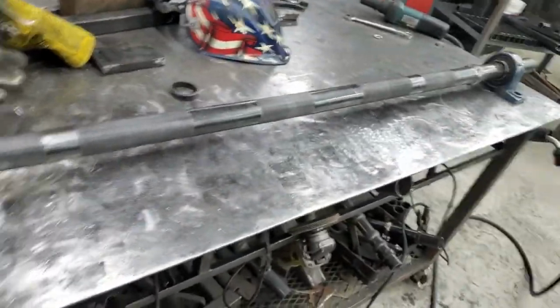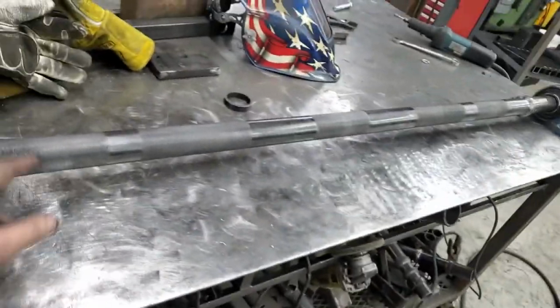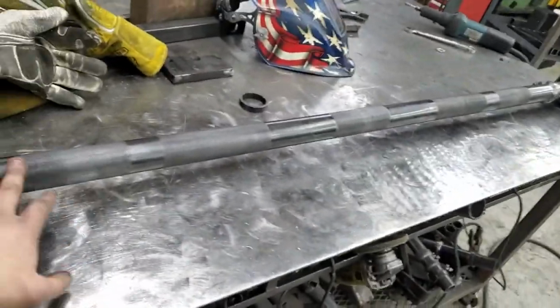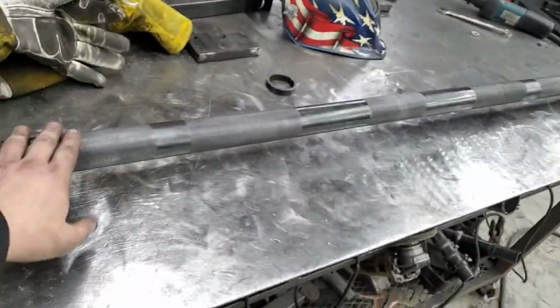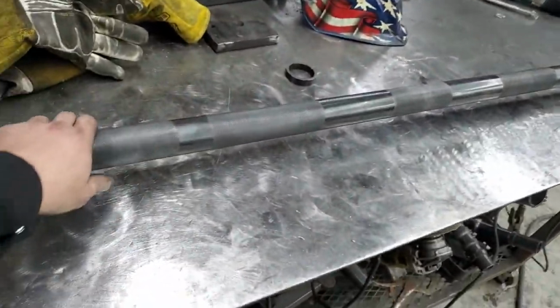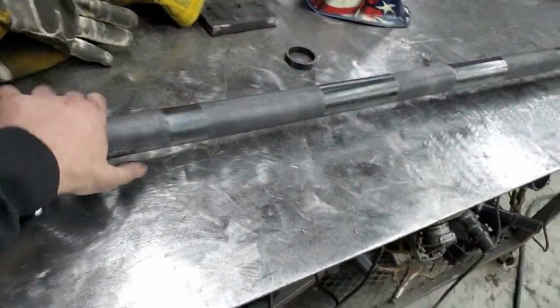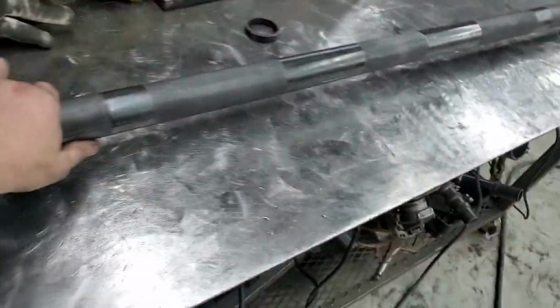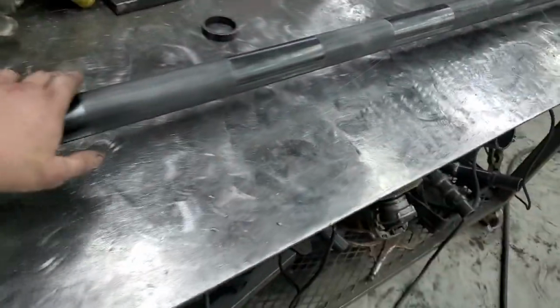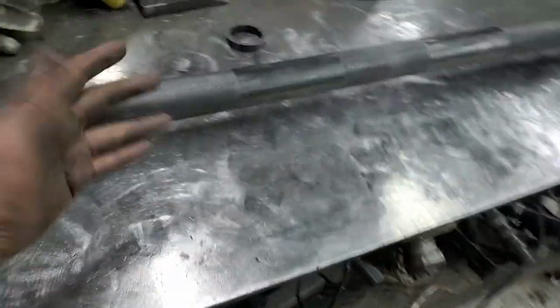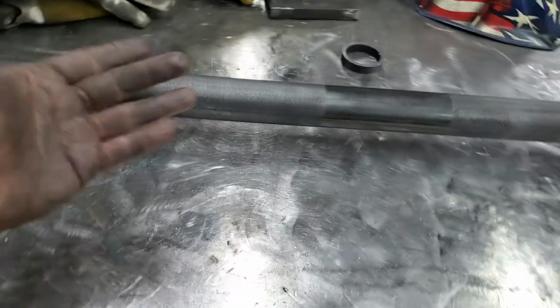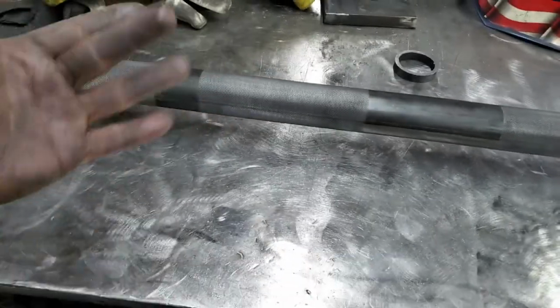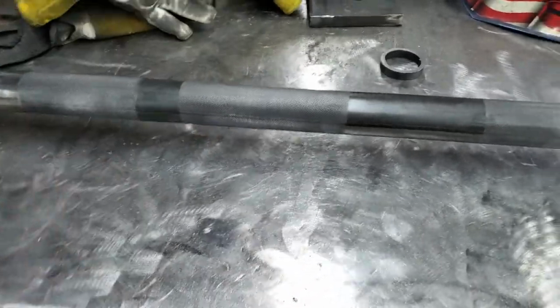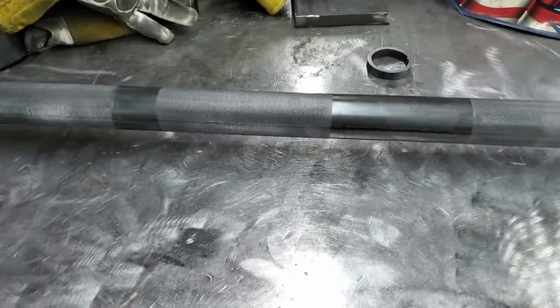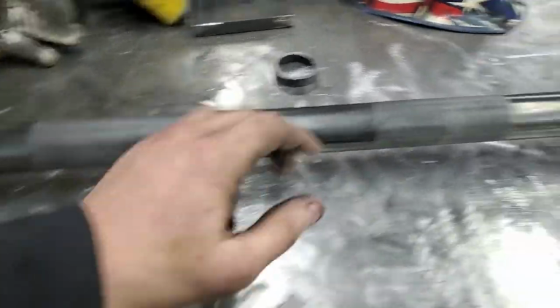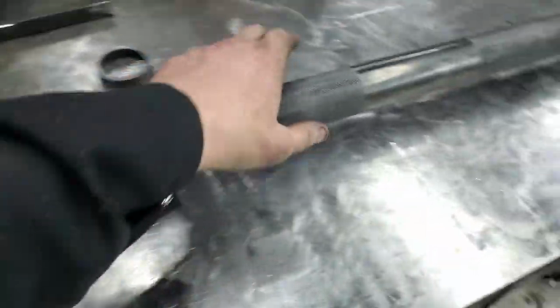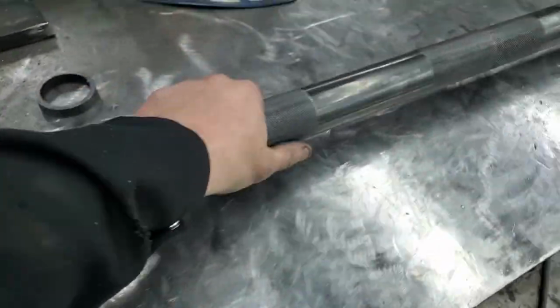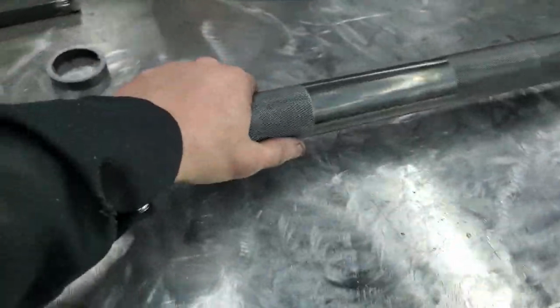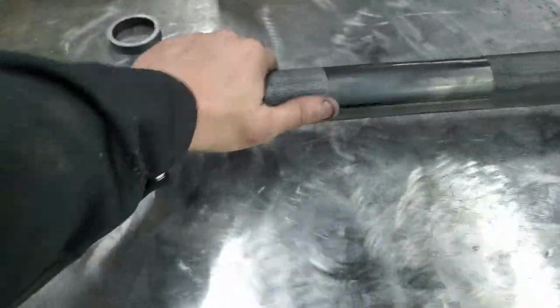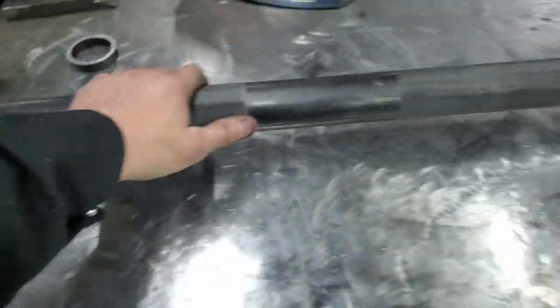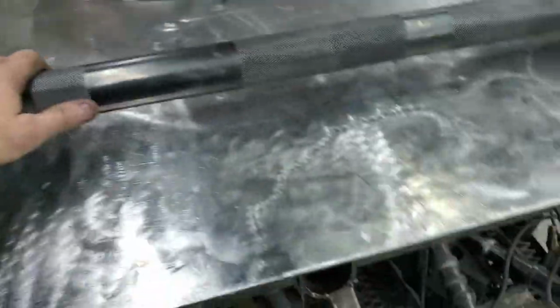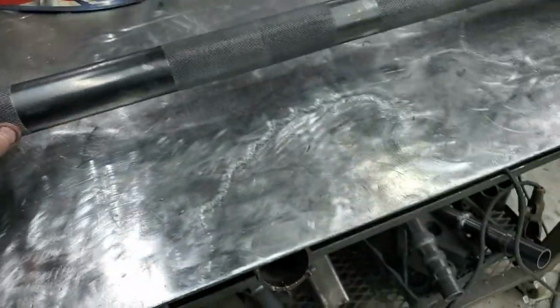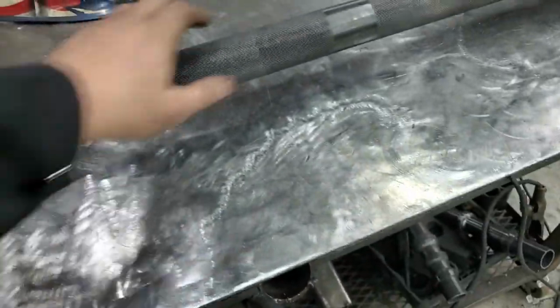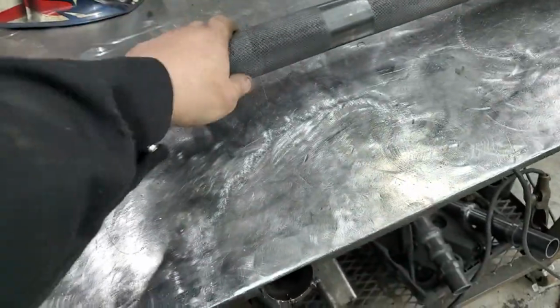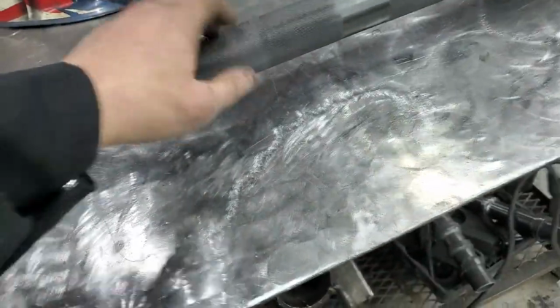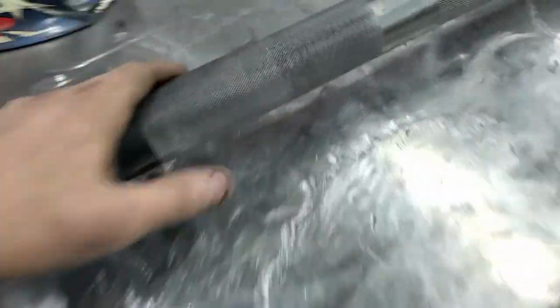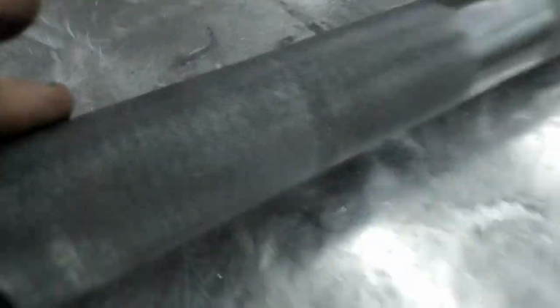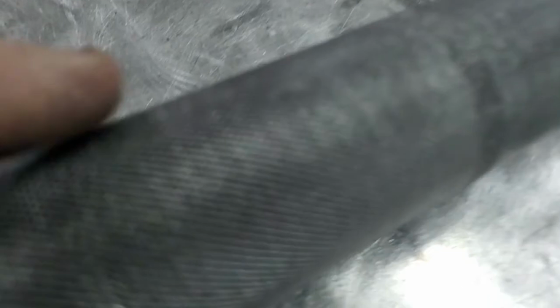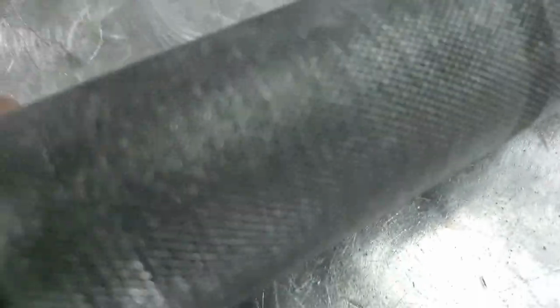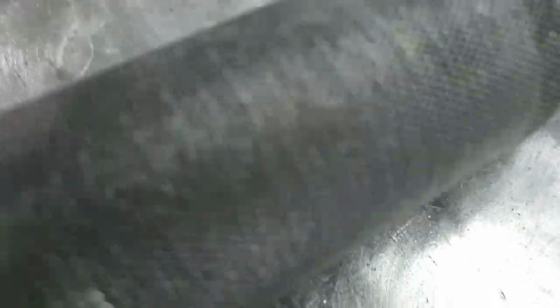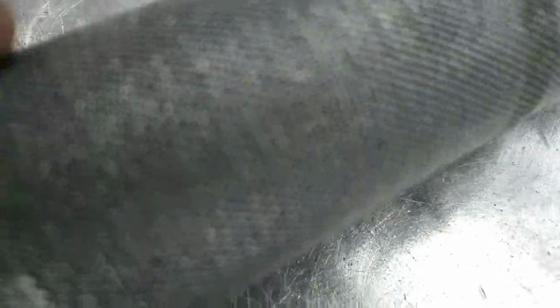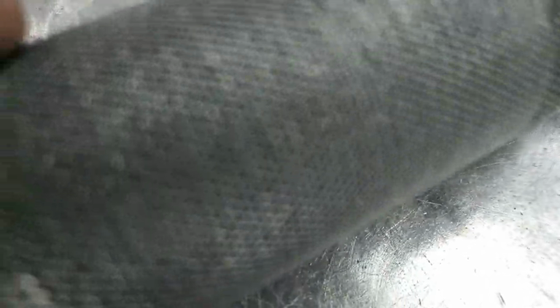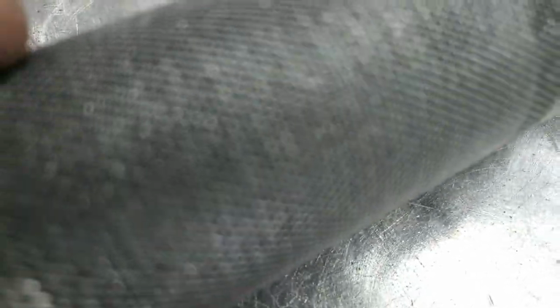Rockable, of course. And freaking hot. Center knurl — very aggressive knurl here. I'm happy. It's nice.